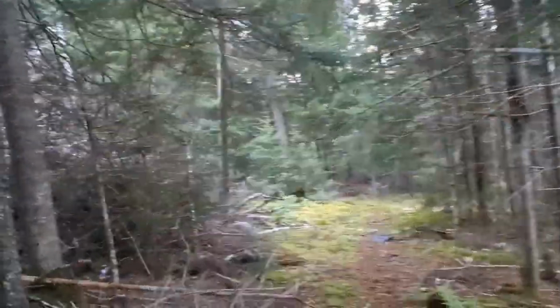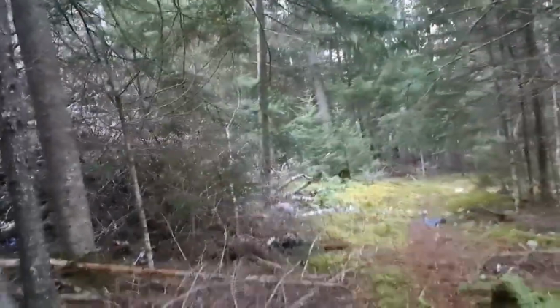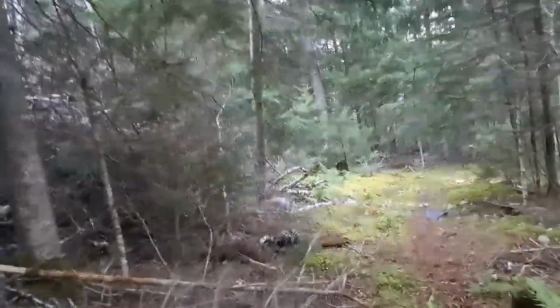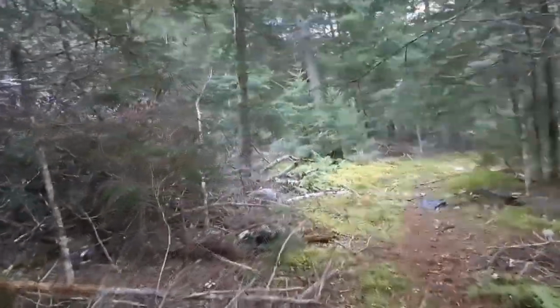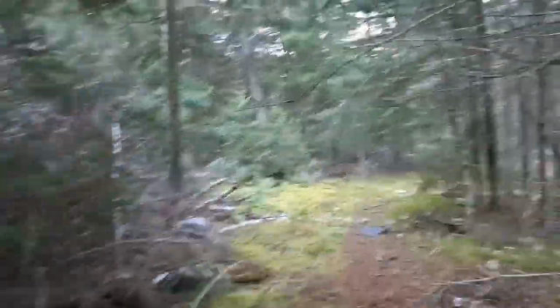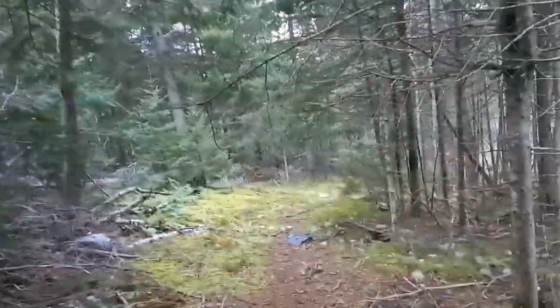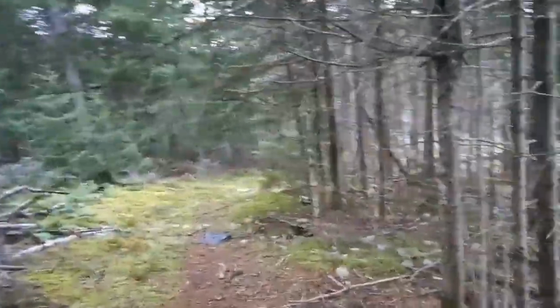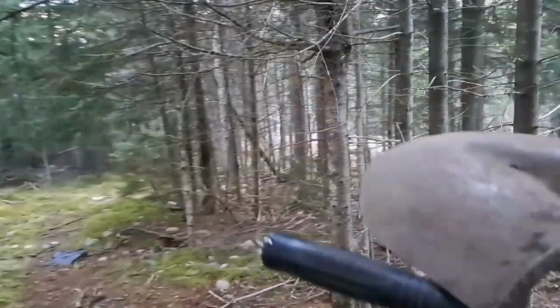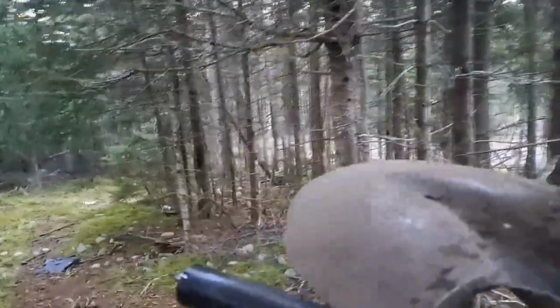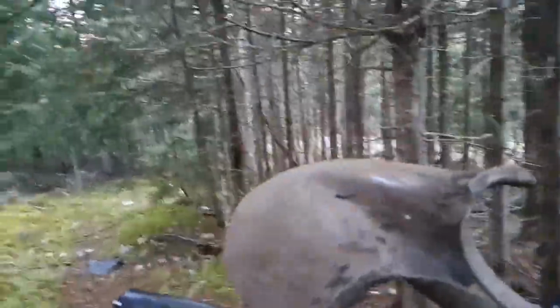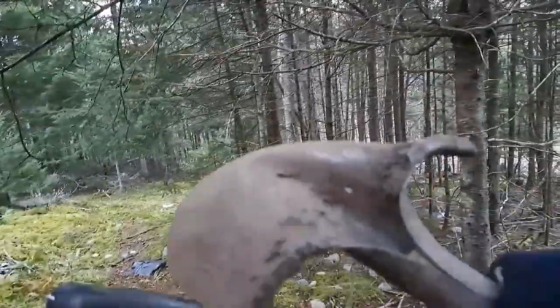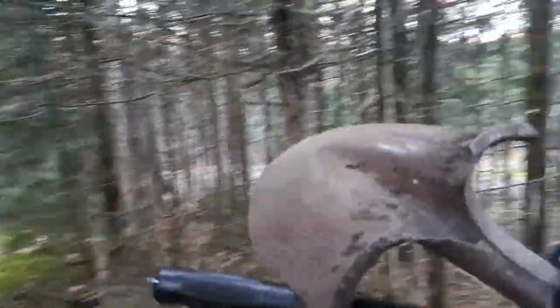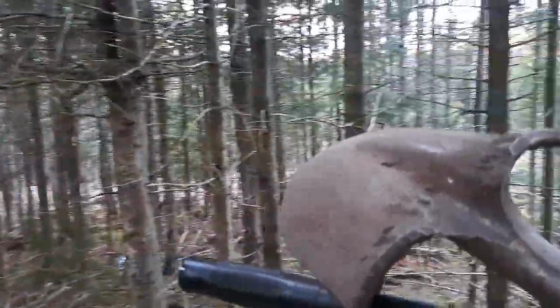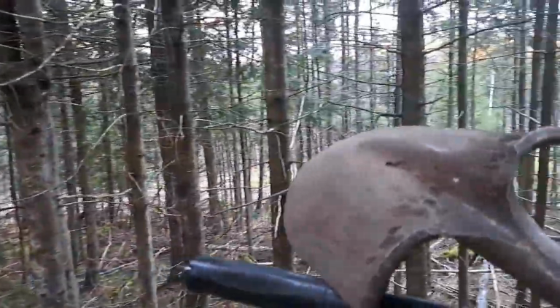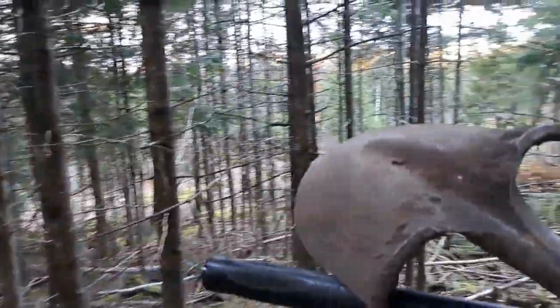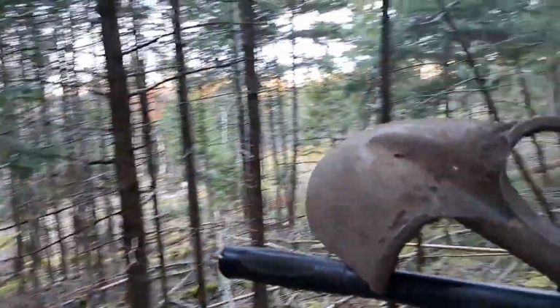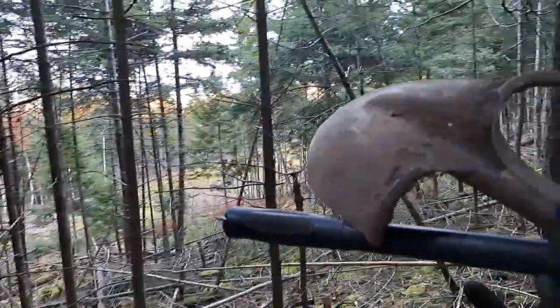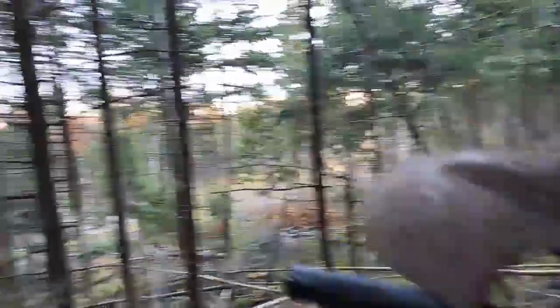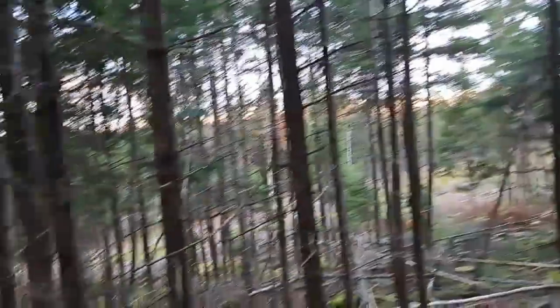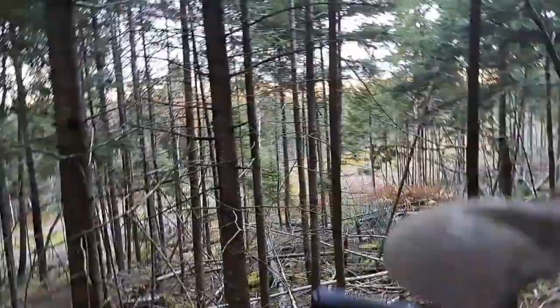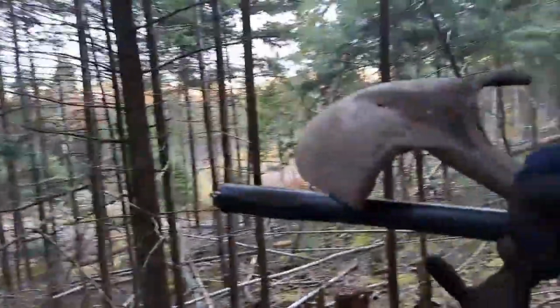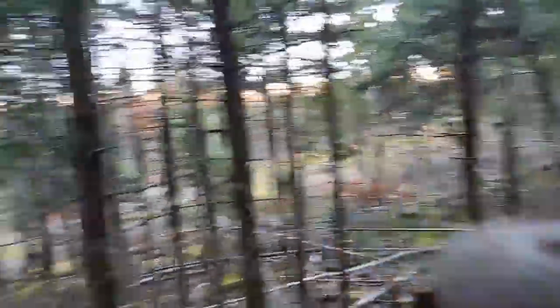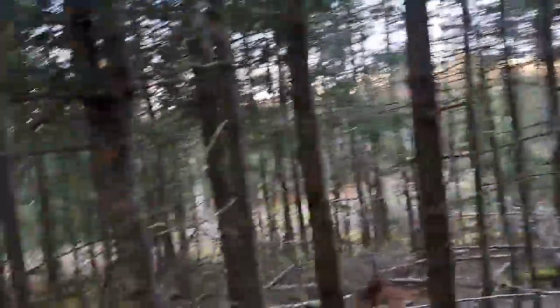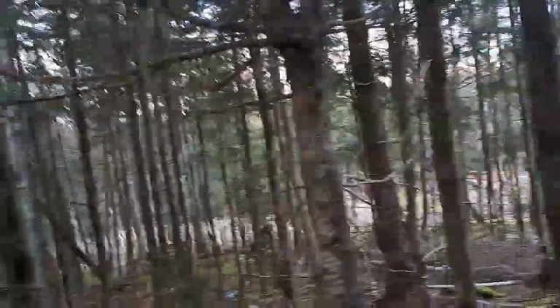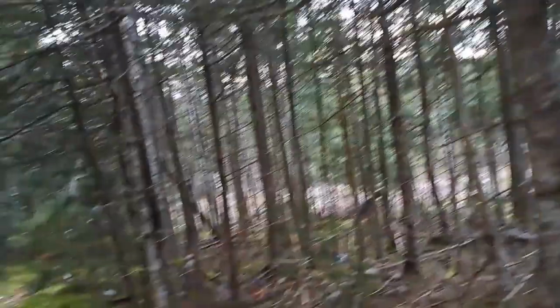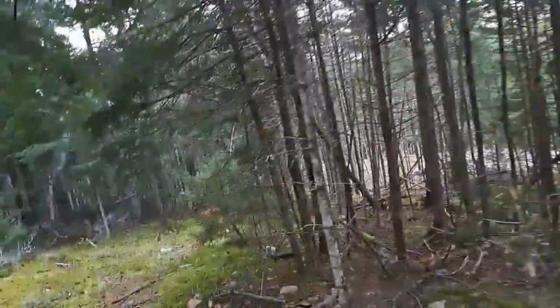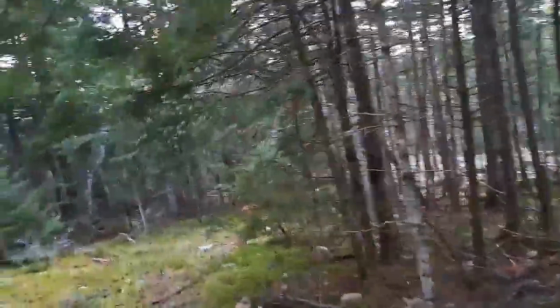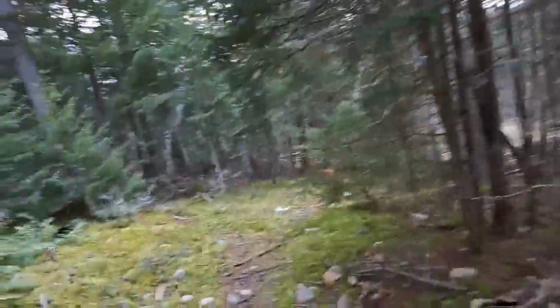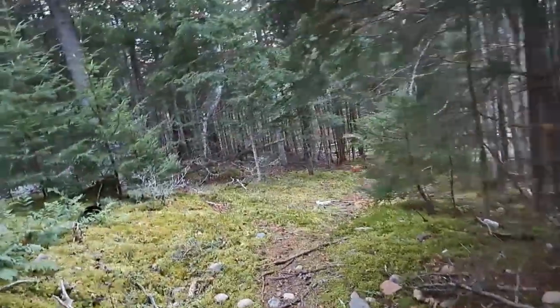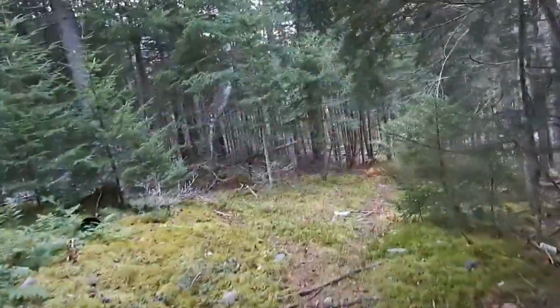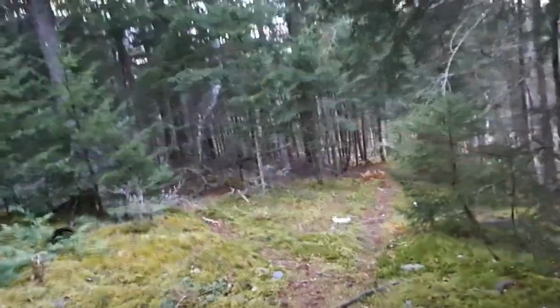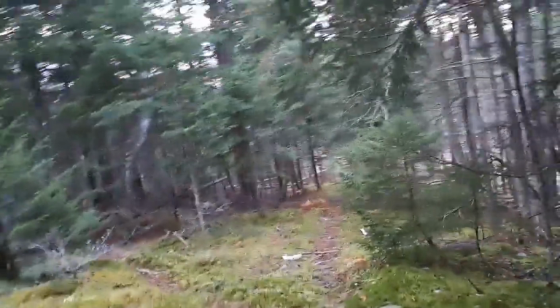Good day, everyone. I'm heading to a spot. I just got to come down this little trail here, and then there's another road down that way. I'm going to head up that way to a little spot I found a few years ago.